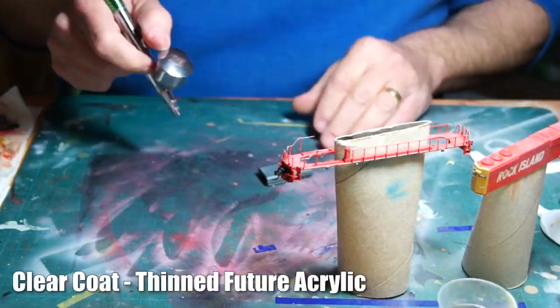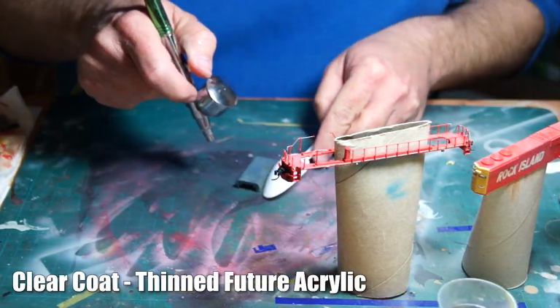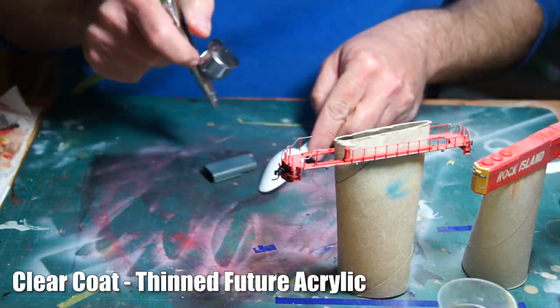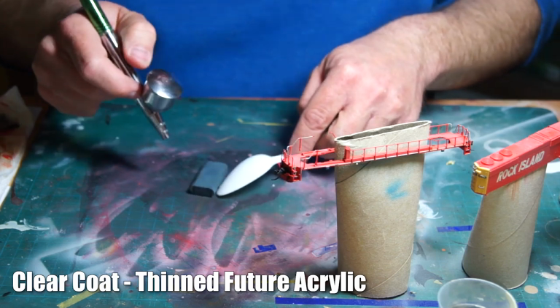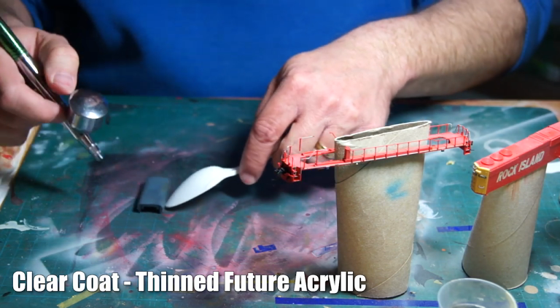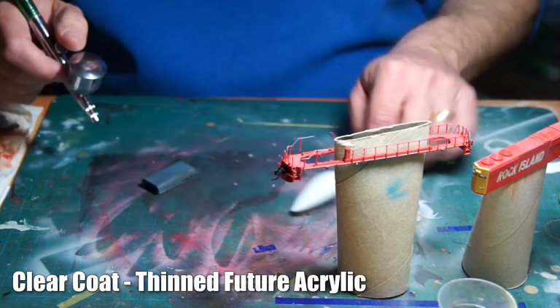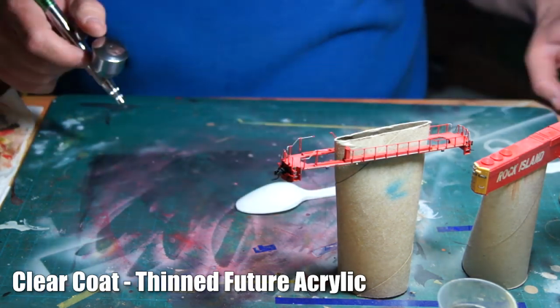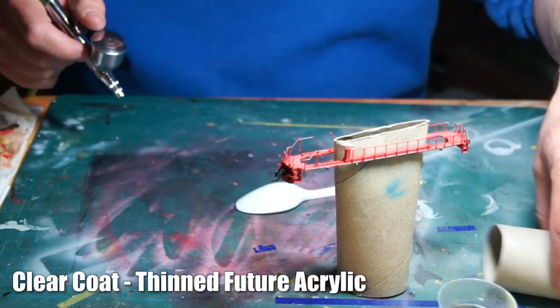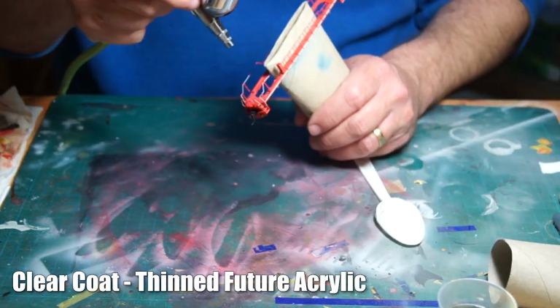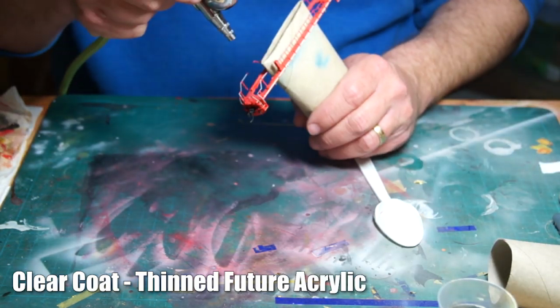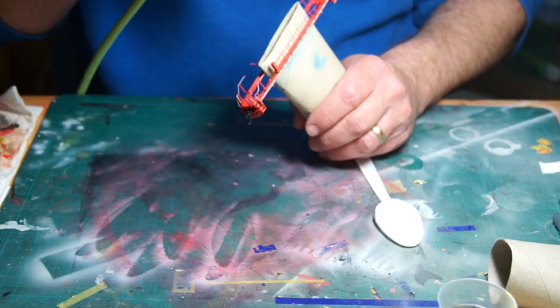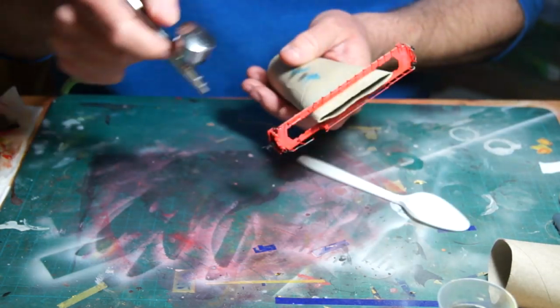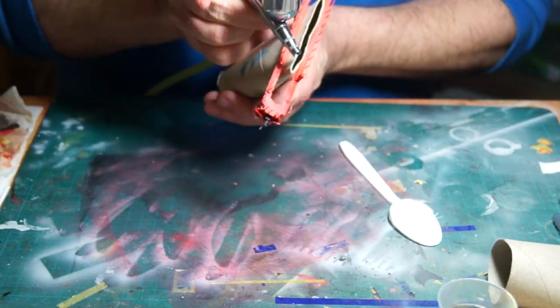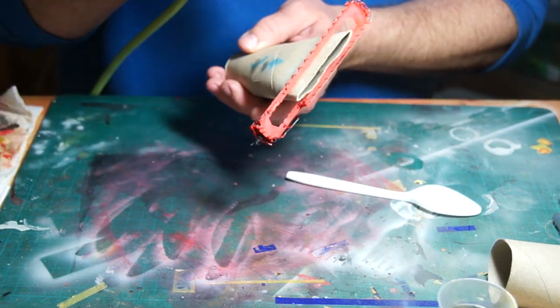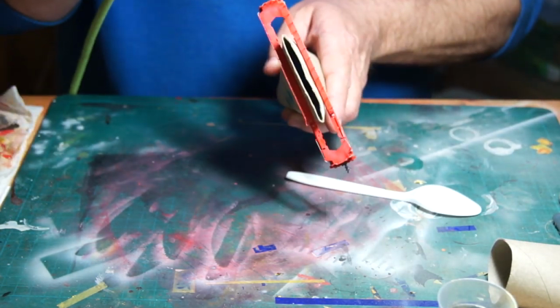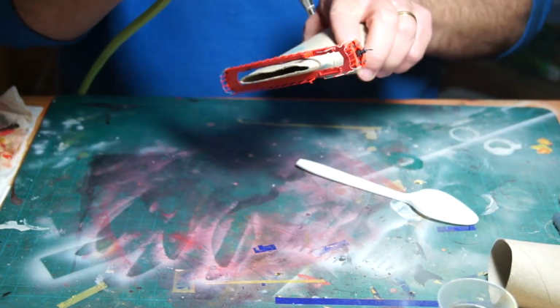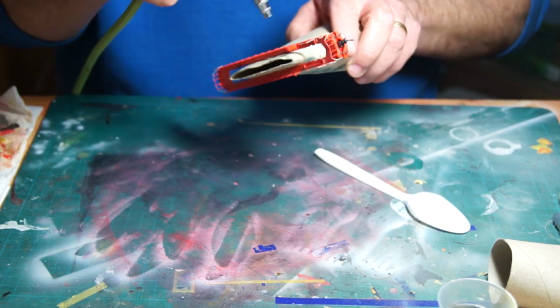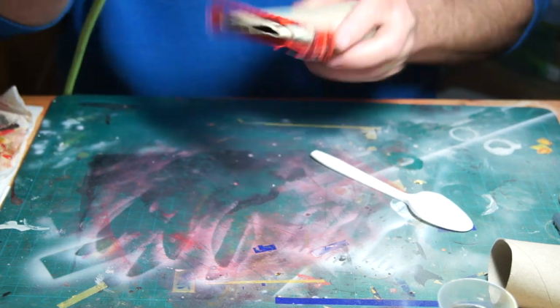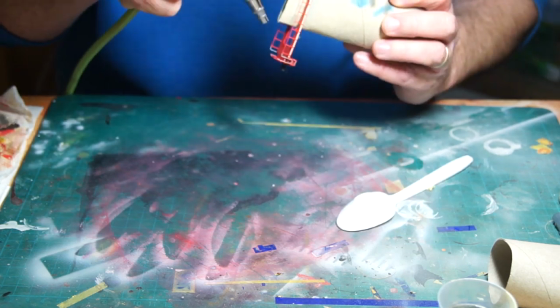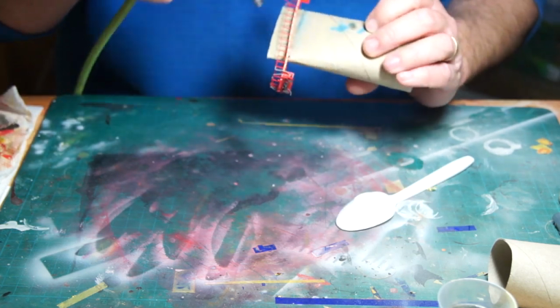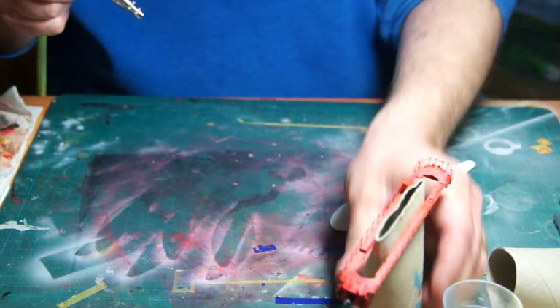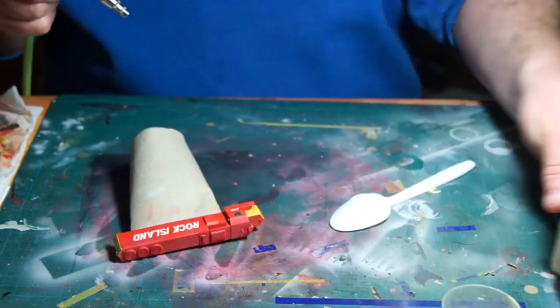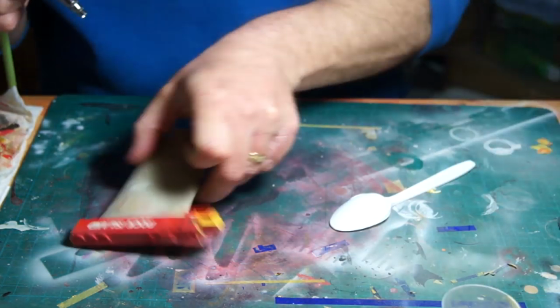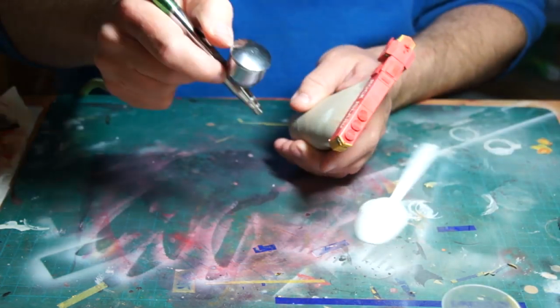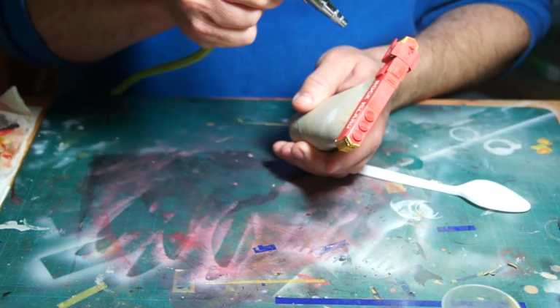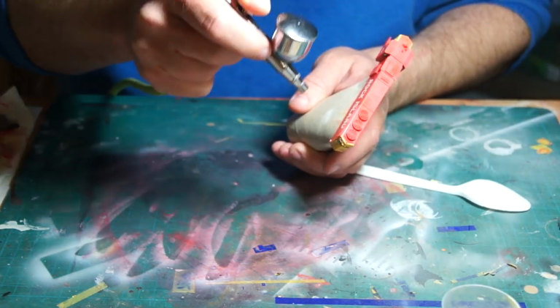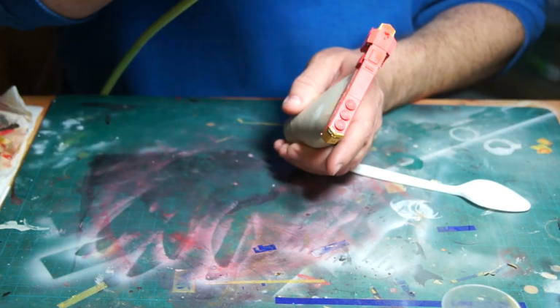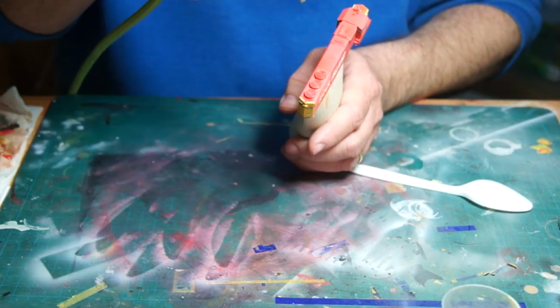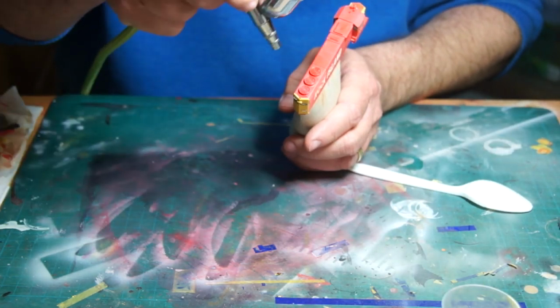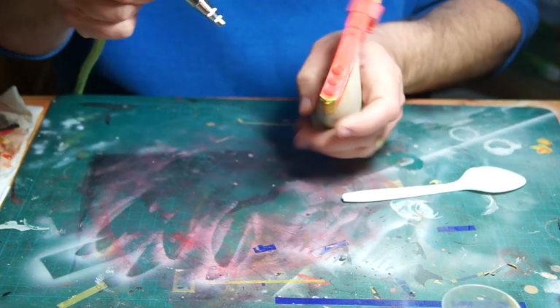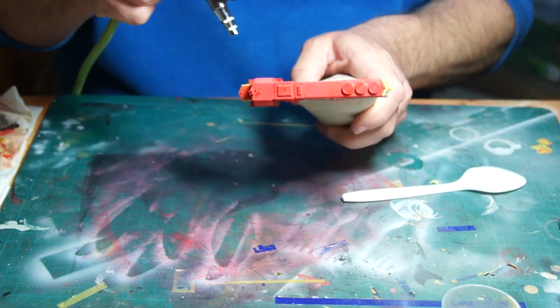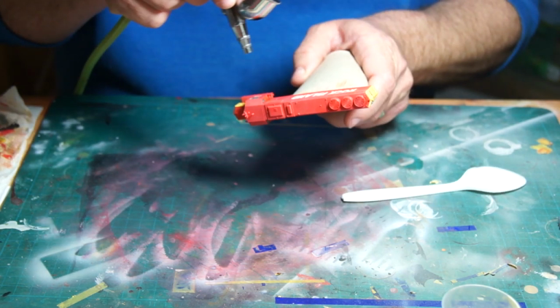Once the dot fading had a chance to dry overnight, I then did a clear gloss acrylic wash — my usual standby of Future, thinned with a bit of 91% alcohol. This preps the surface for the enamel washes that I would be doing next.